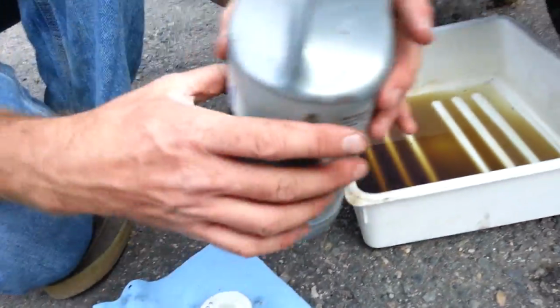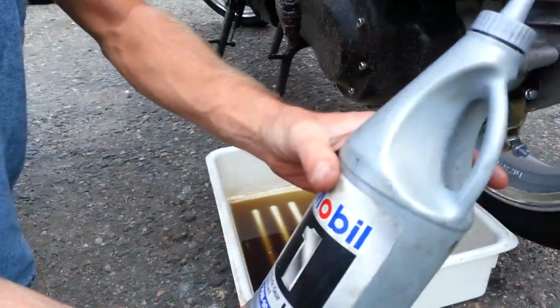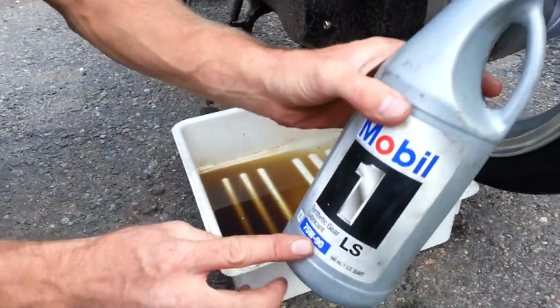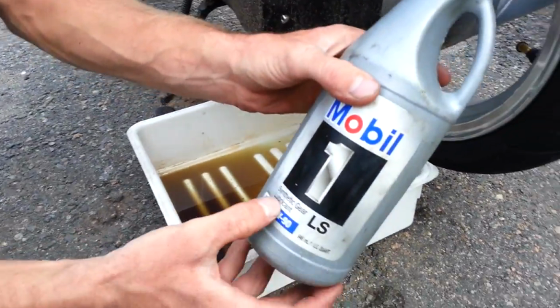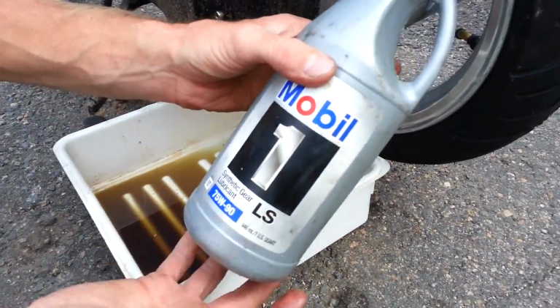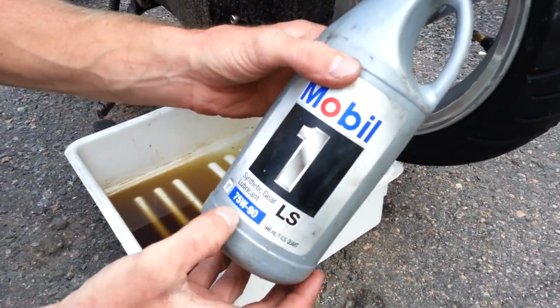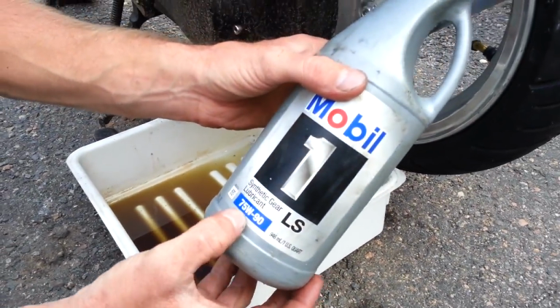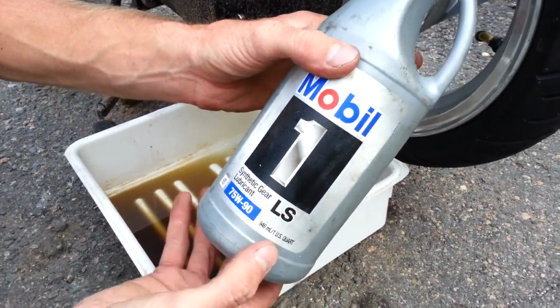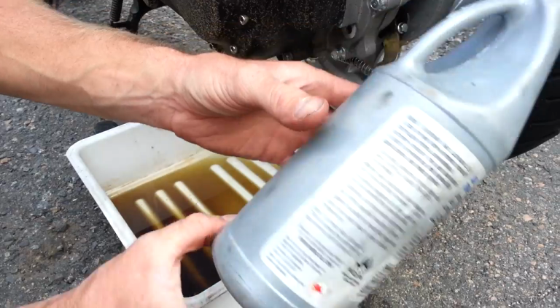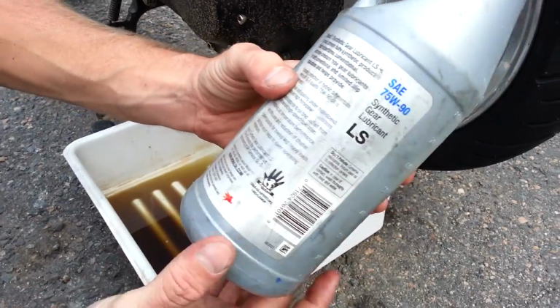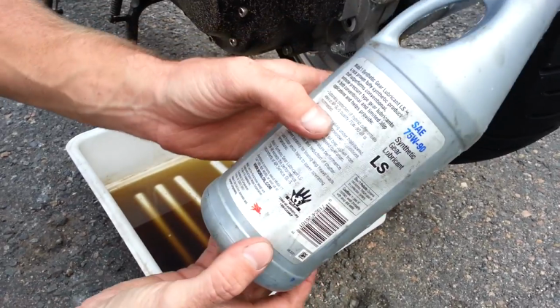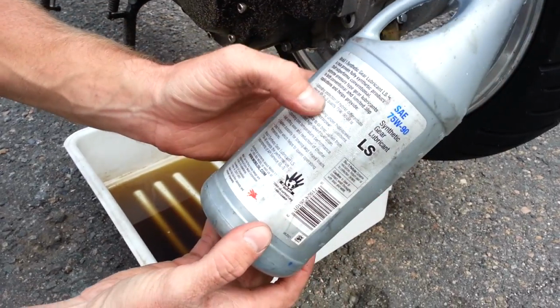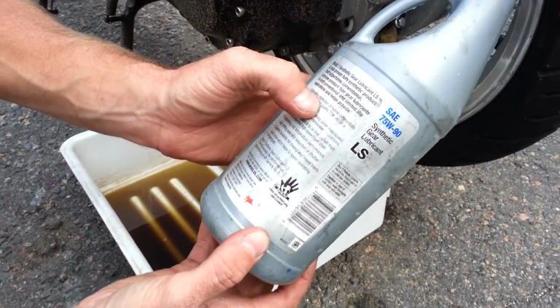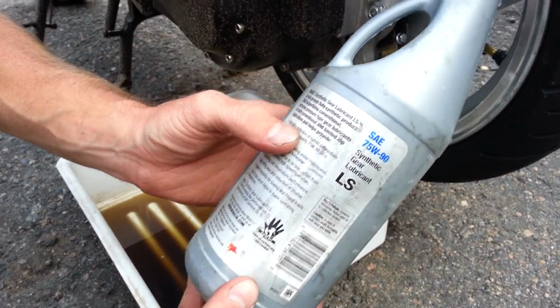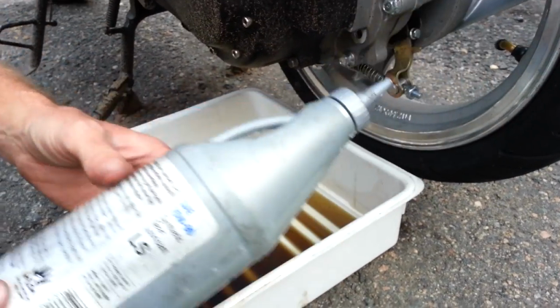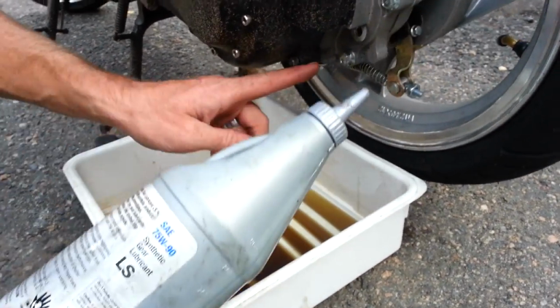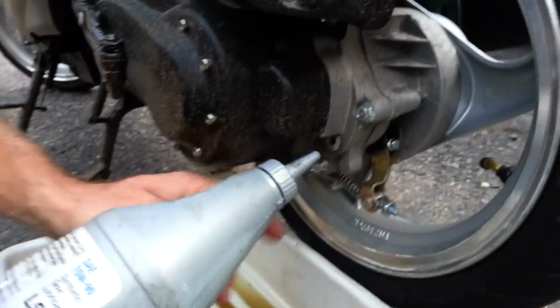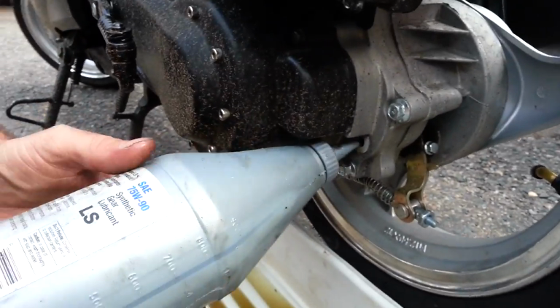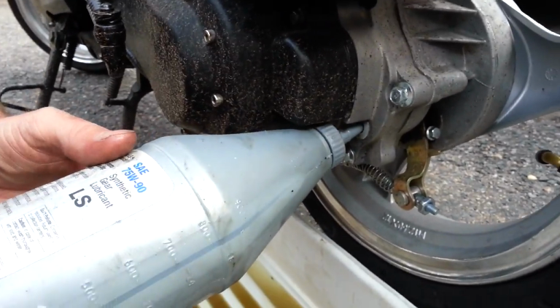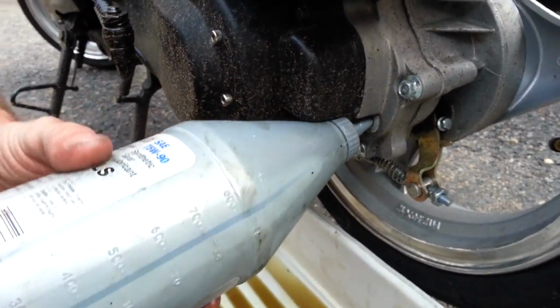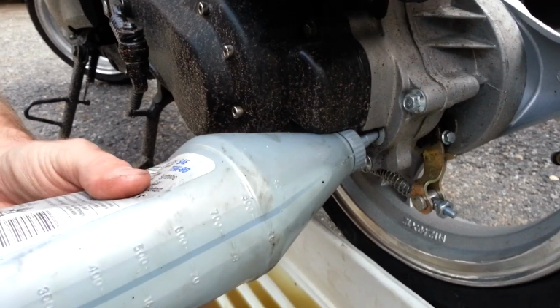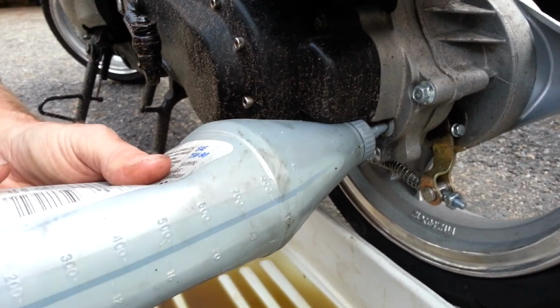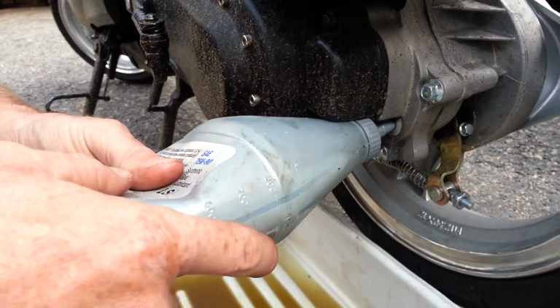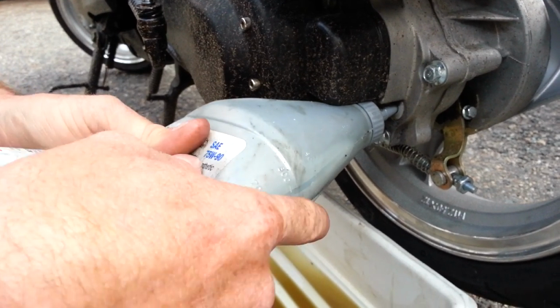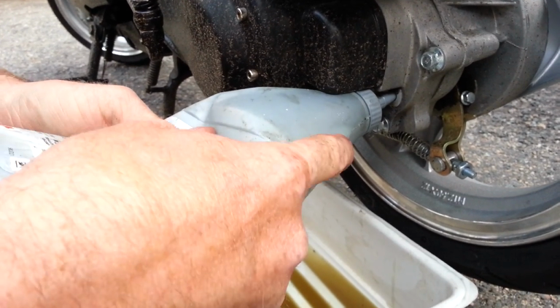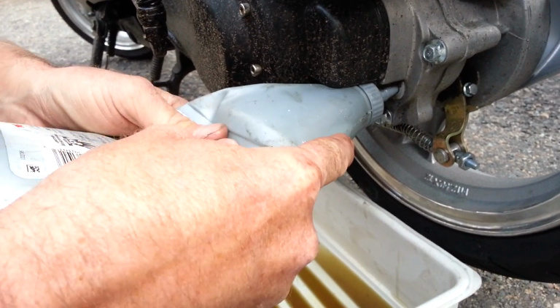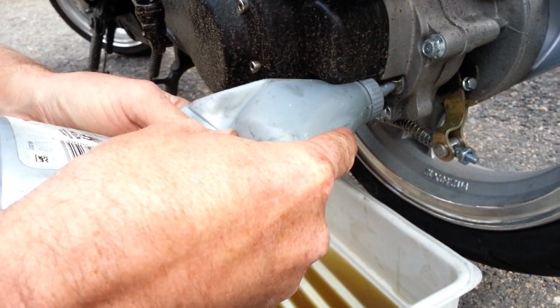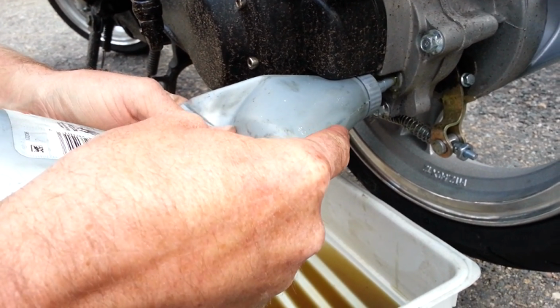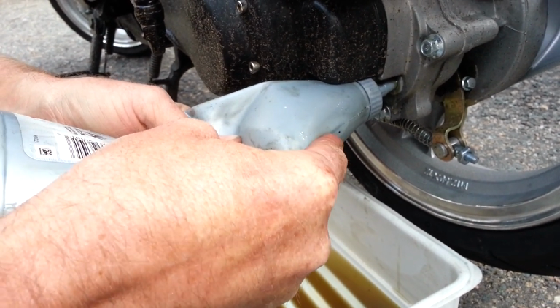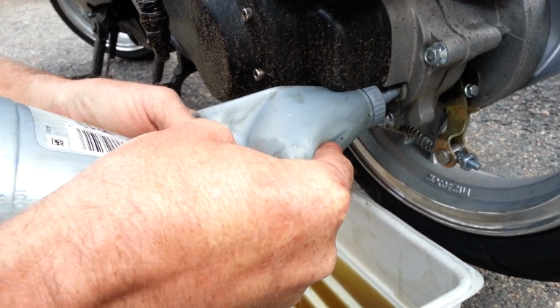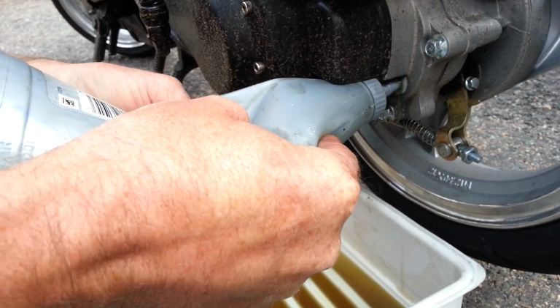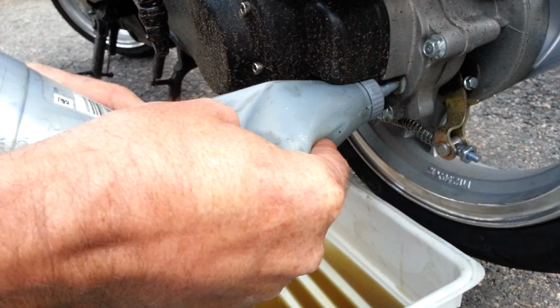I use synthetic gear lube 75-90. This is a GL4 or GL5. So on the fill, I'm just going to squeeze the bottle and we want it to leak out of the top of there.